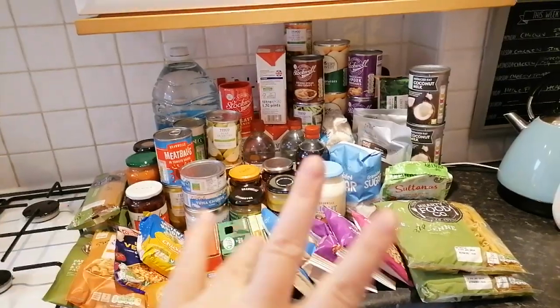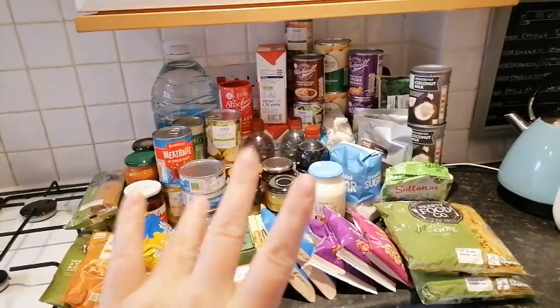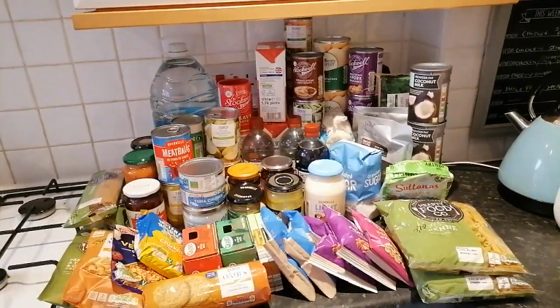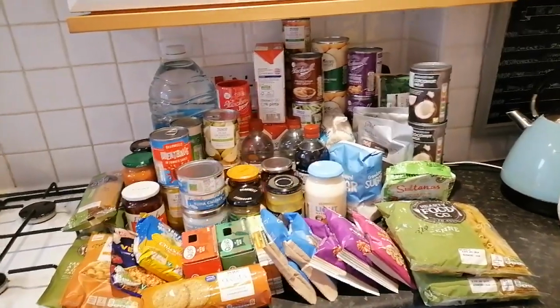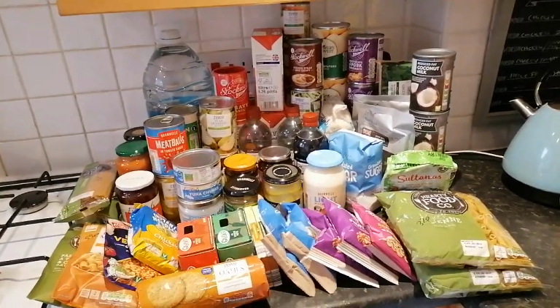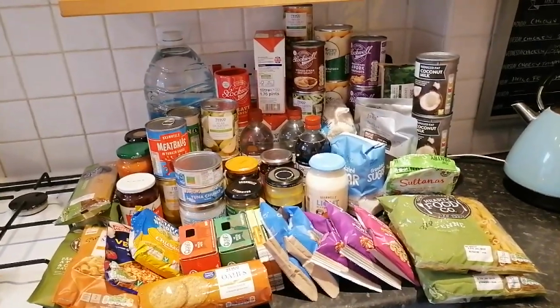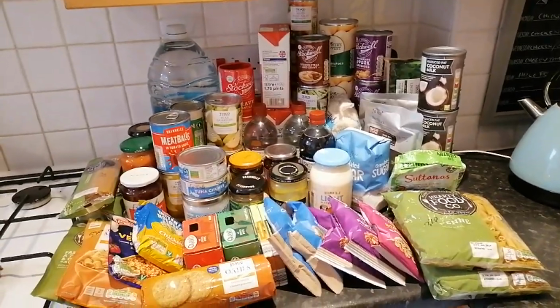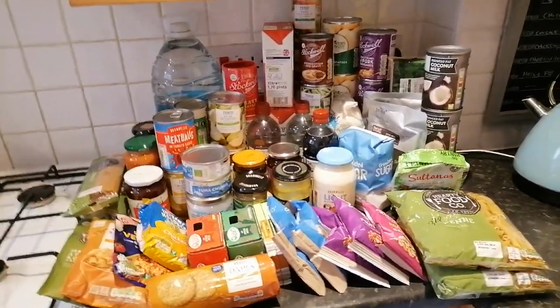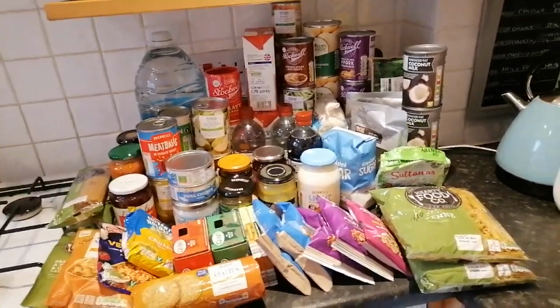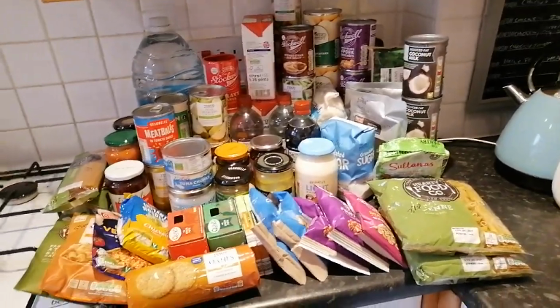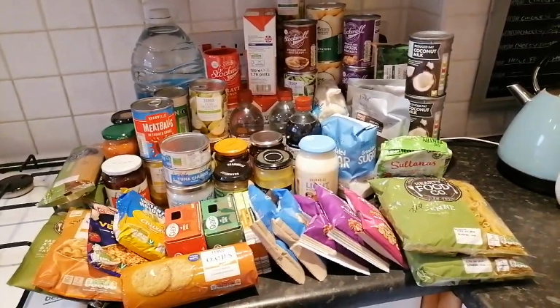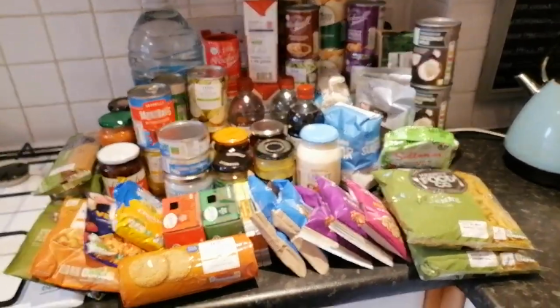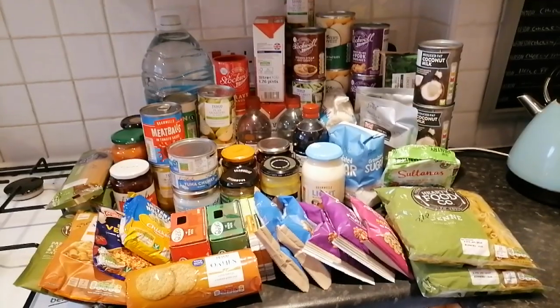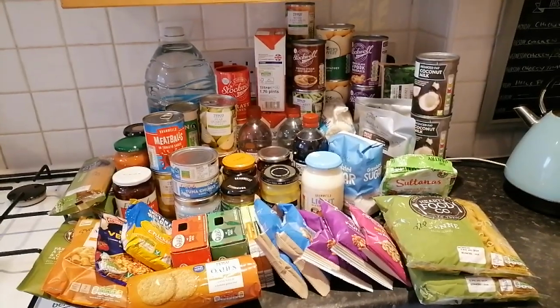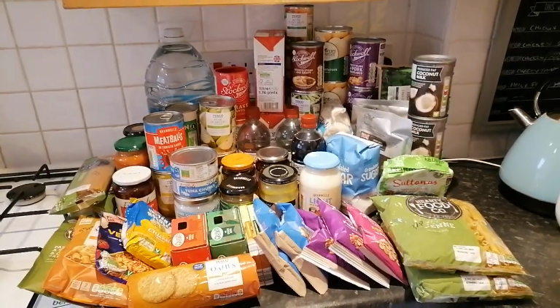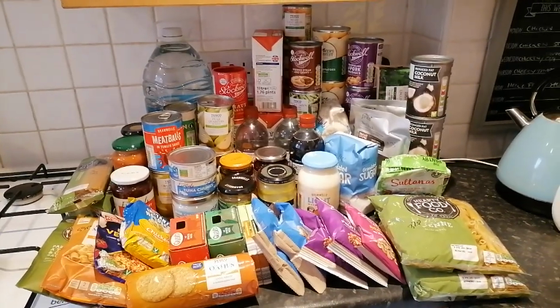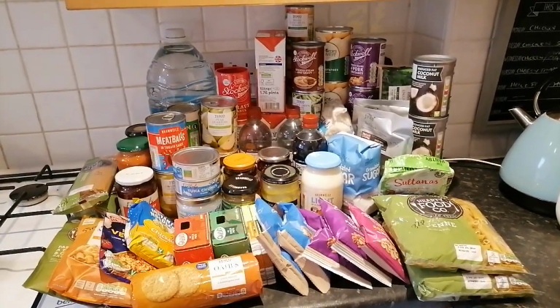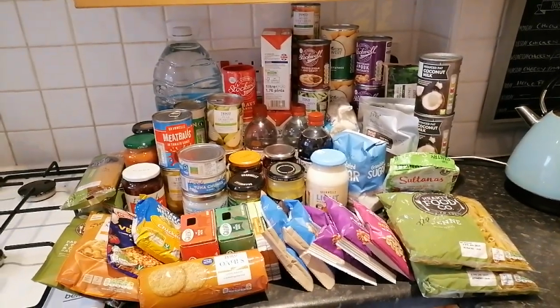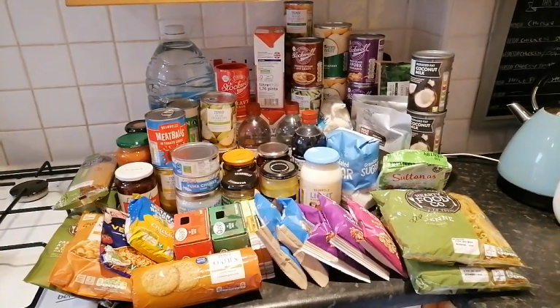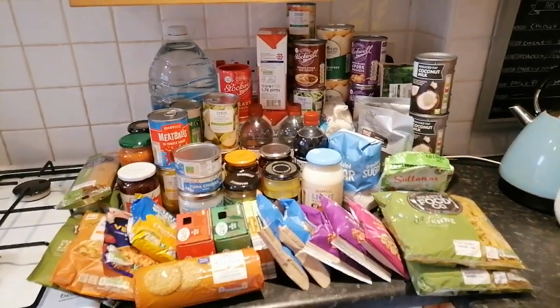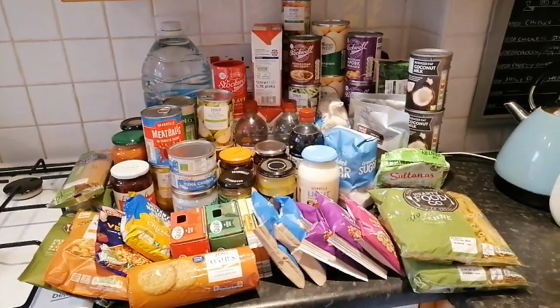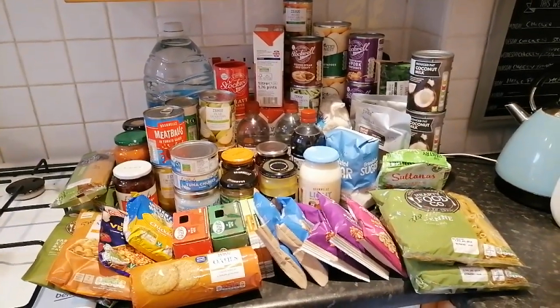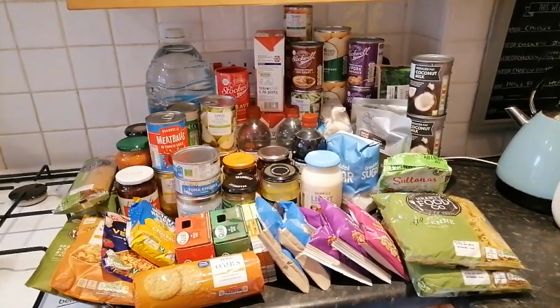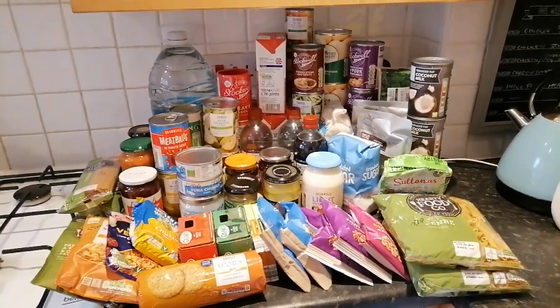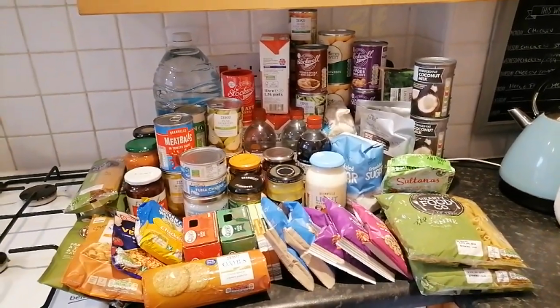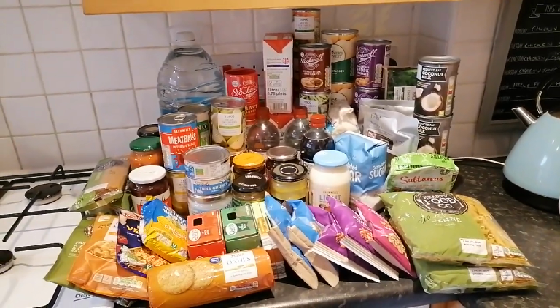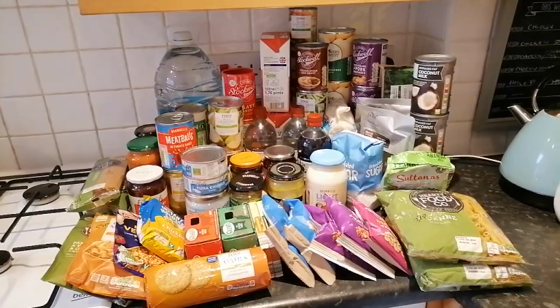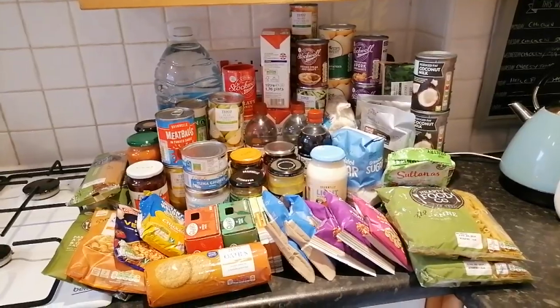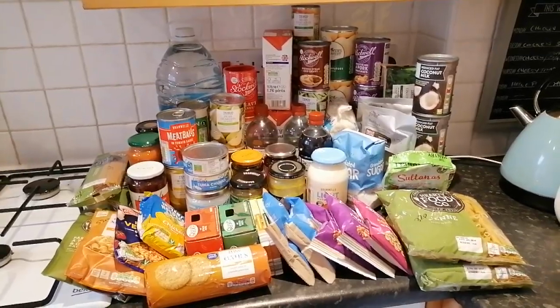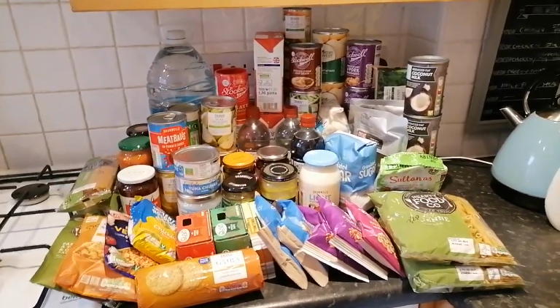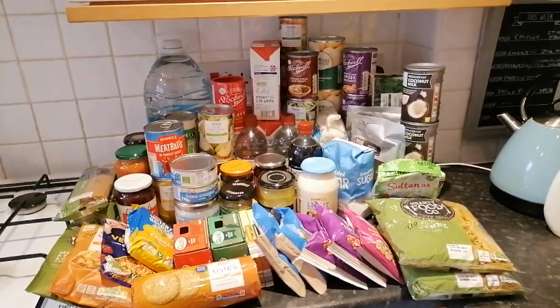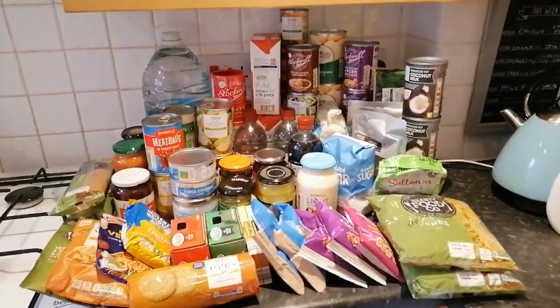Hi guys, welcome back to Not Another Budget. I'm Nicole, and this is my first ever — not only is it a food haul video, but it is specifically a prep food haul video.